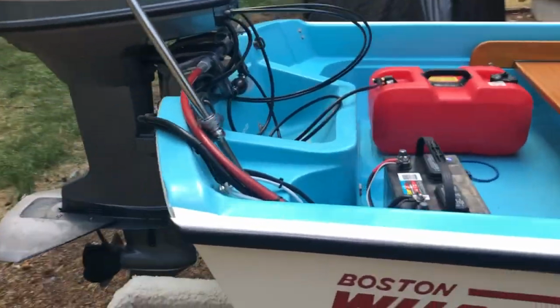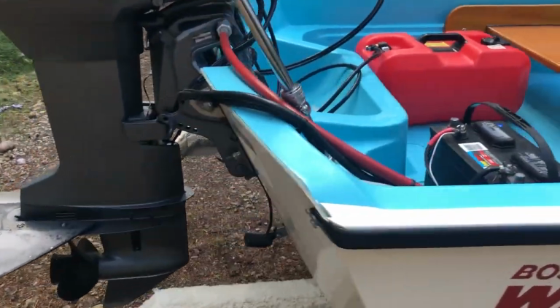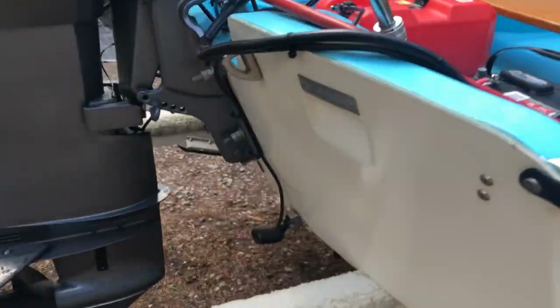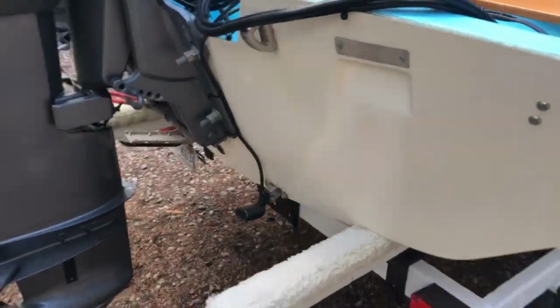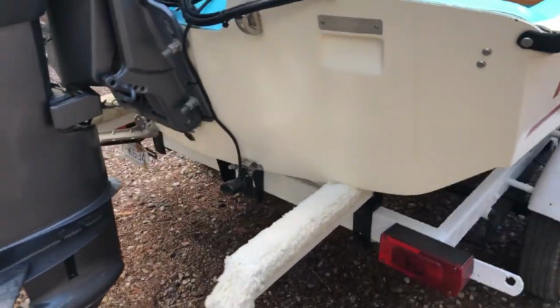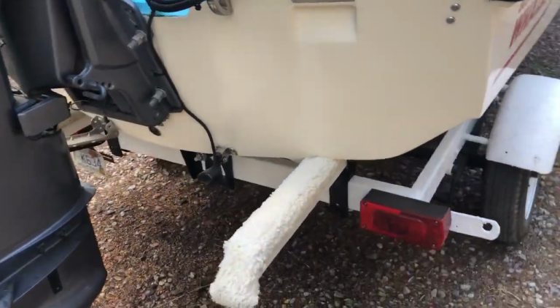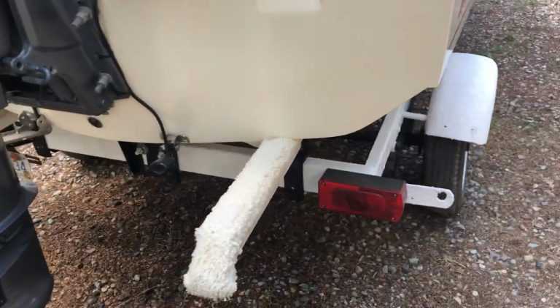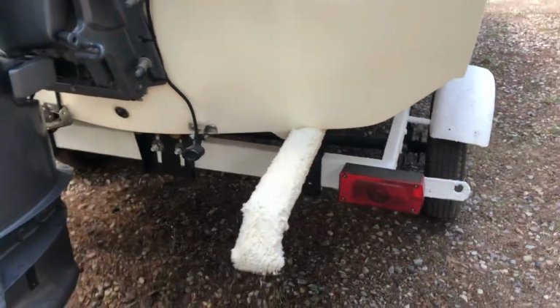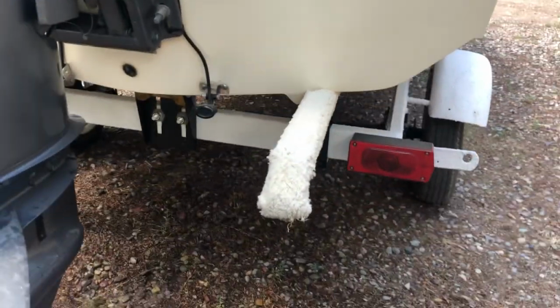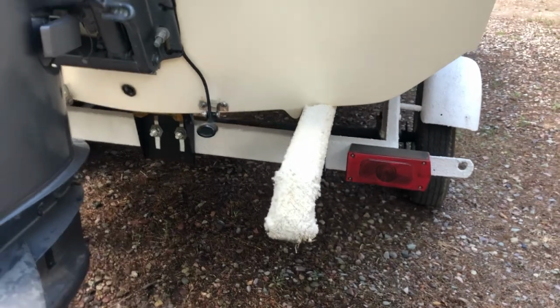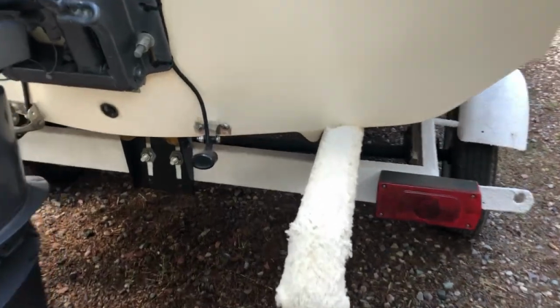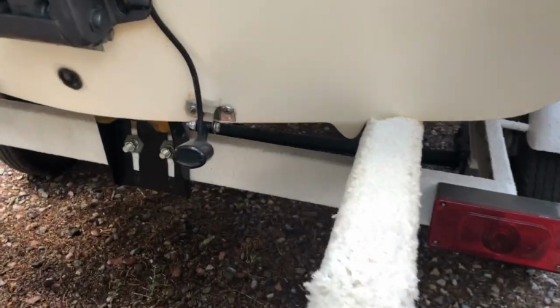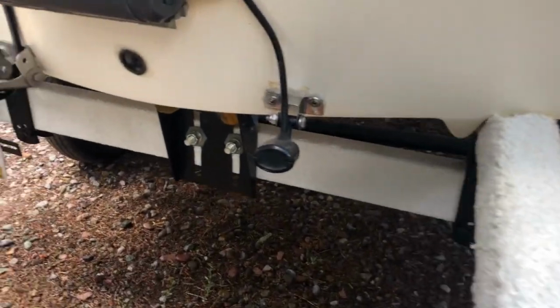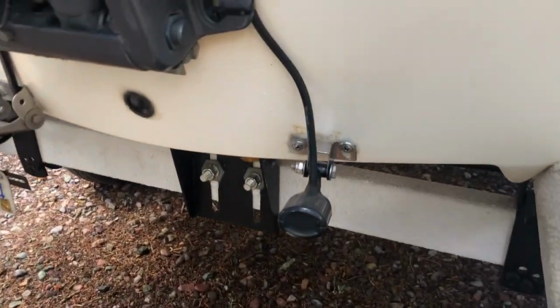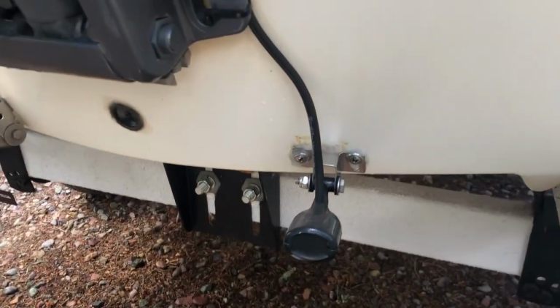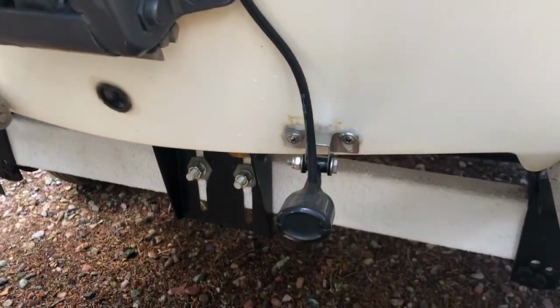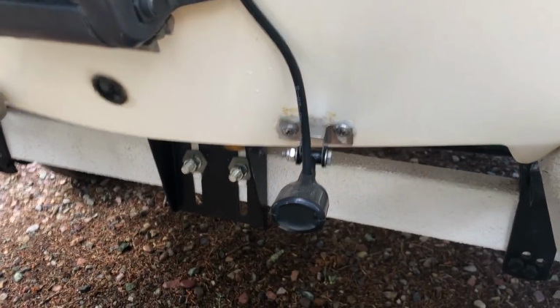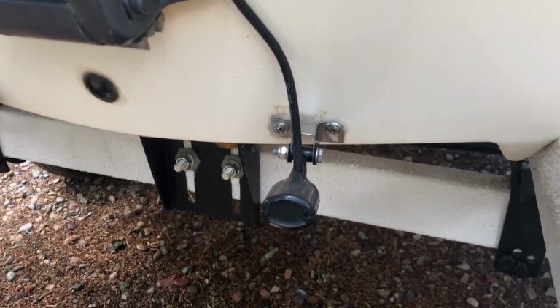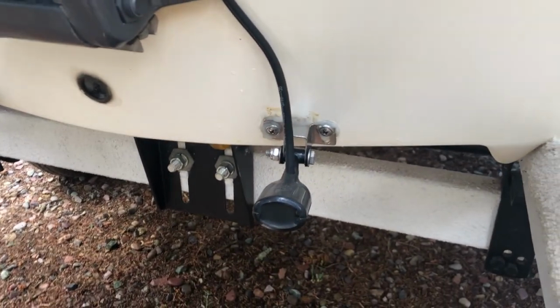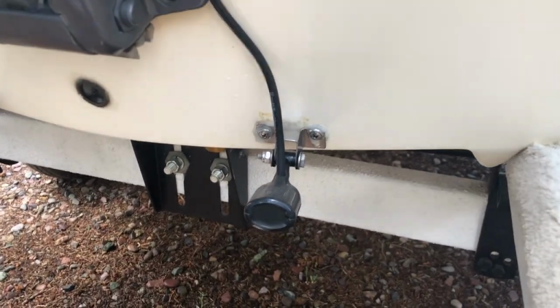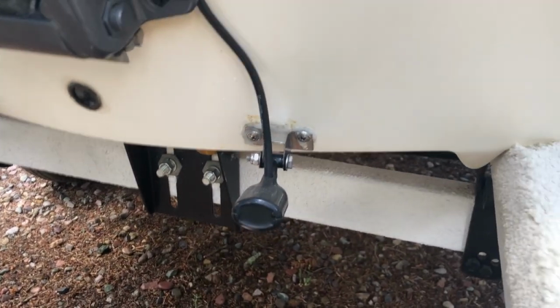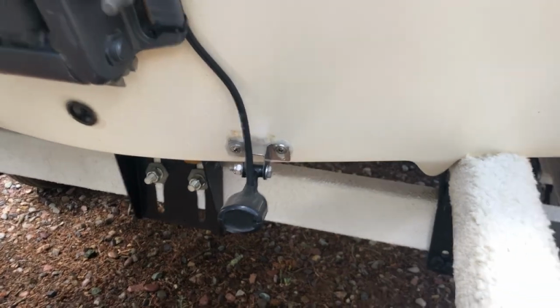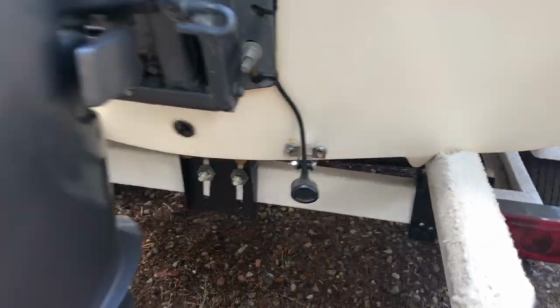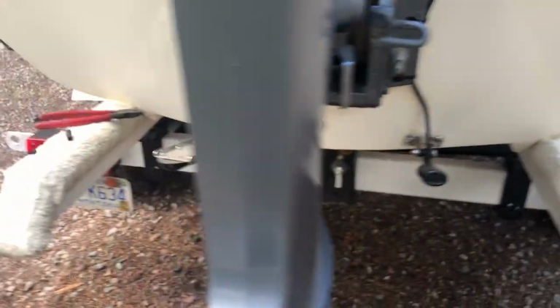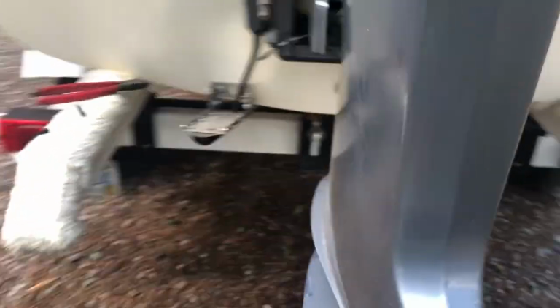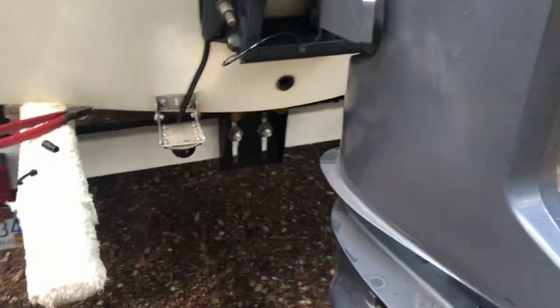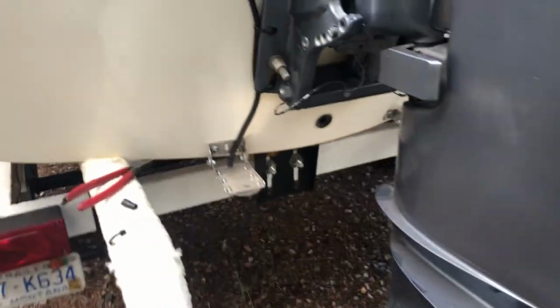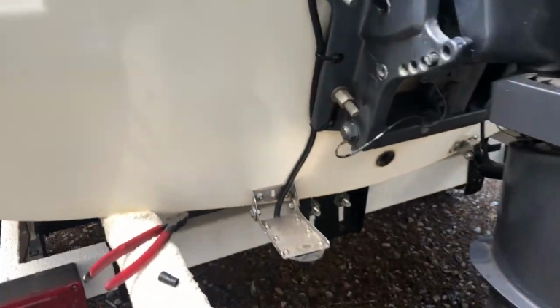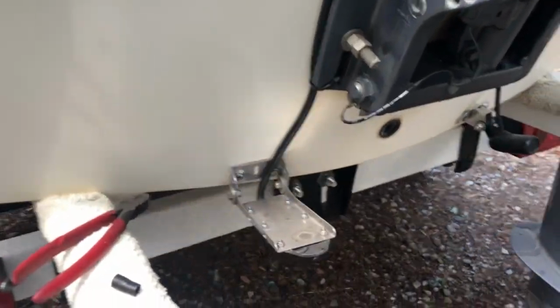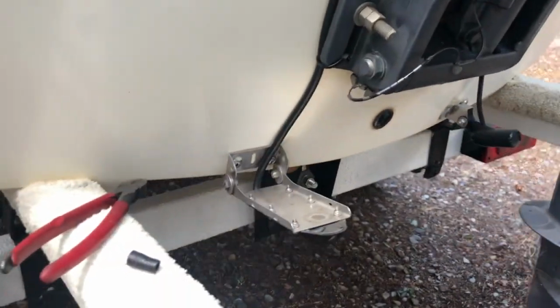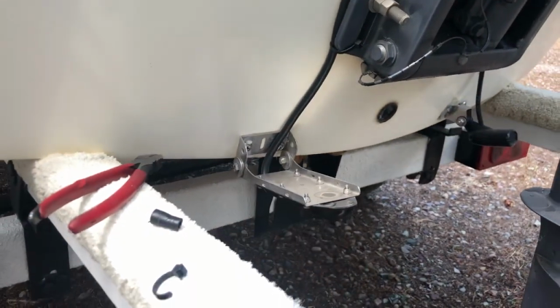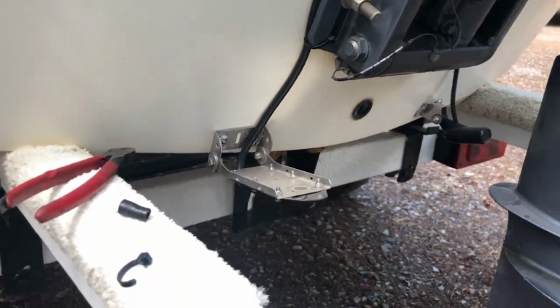I'm back here. The transducers are screwed in — they're all sealed properly like they have been their whole life. So there's no water in the hull or anything crazy.